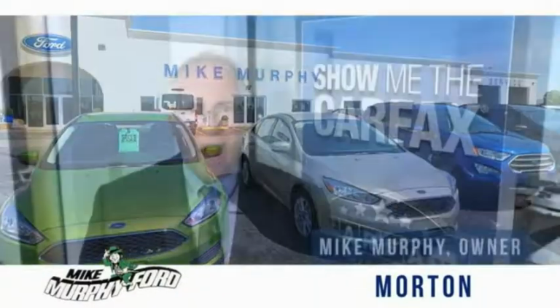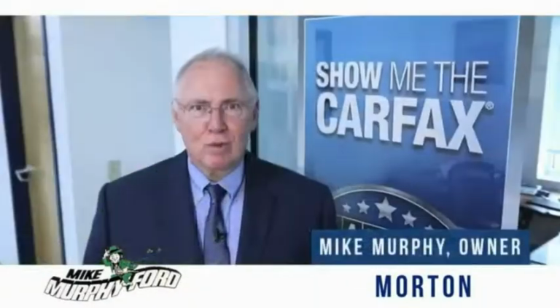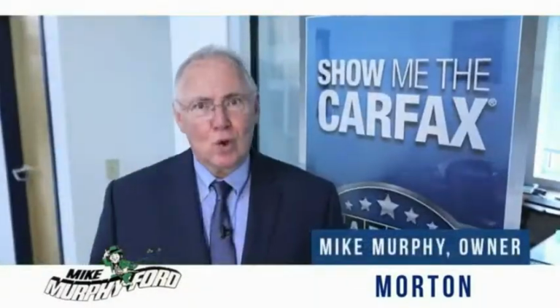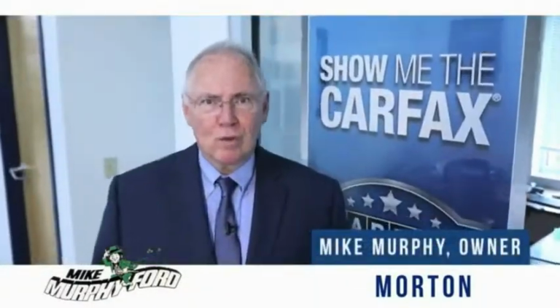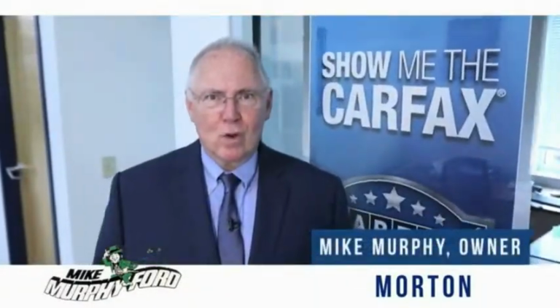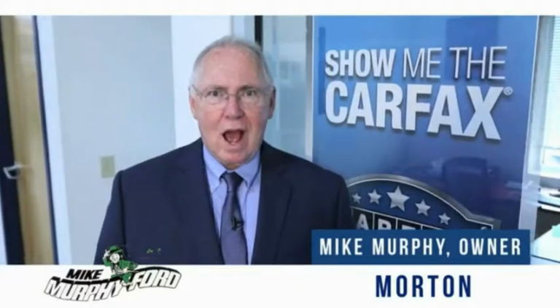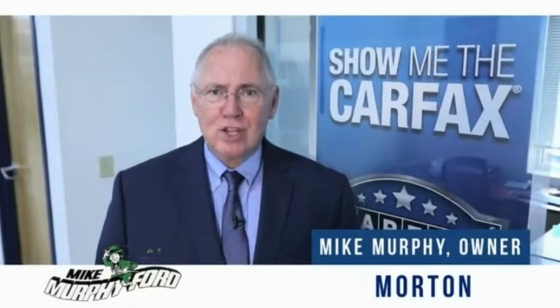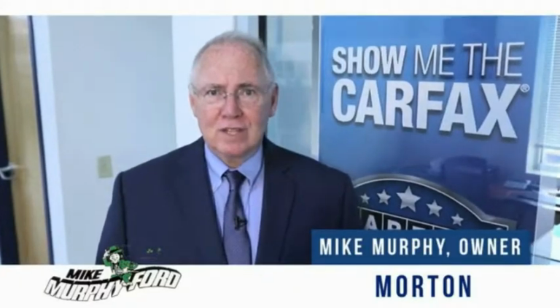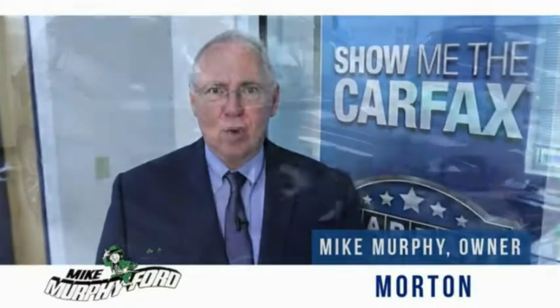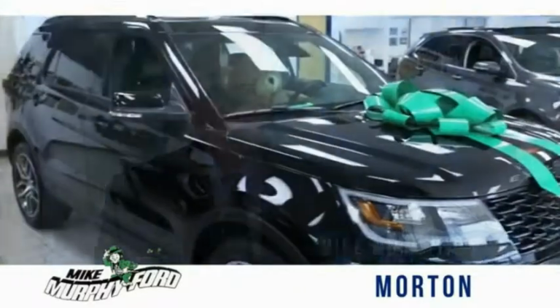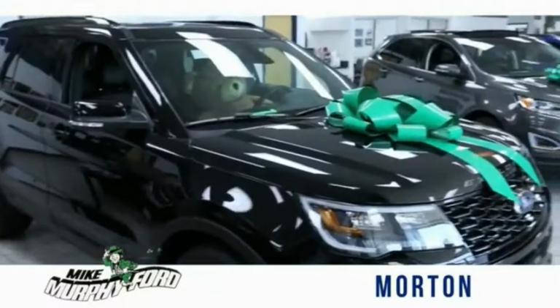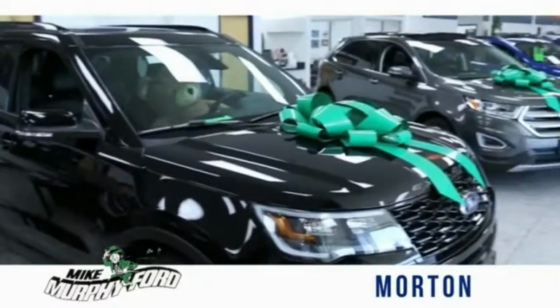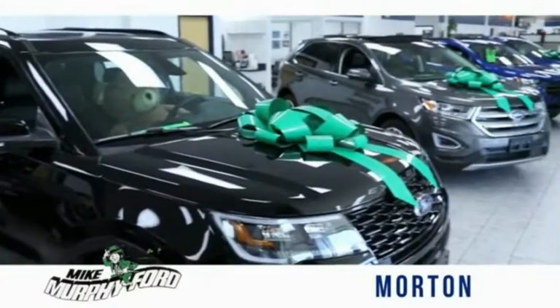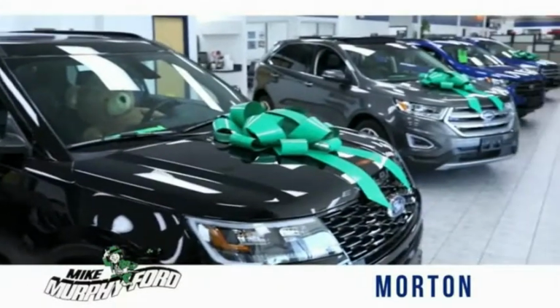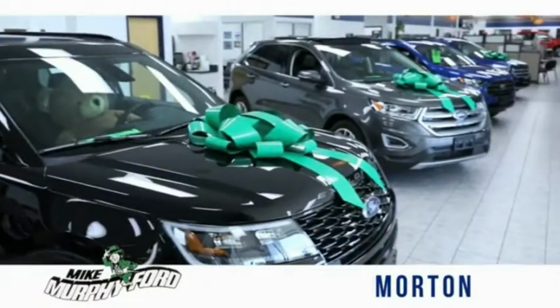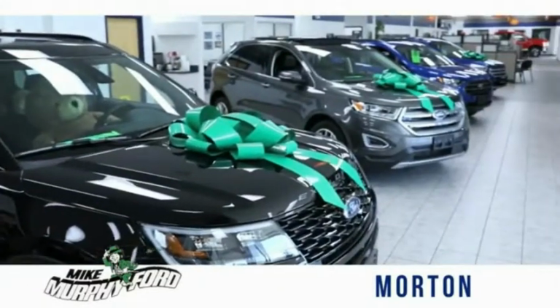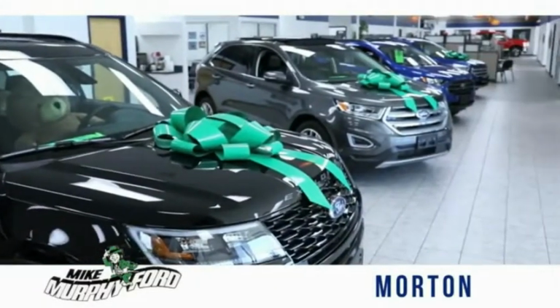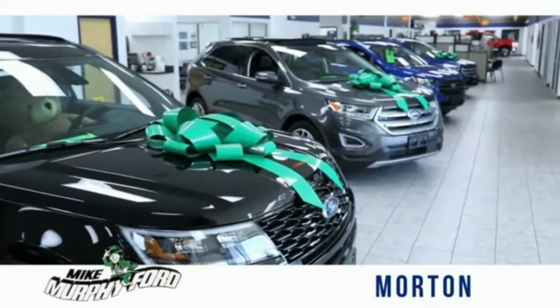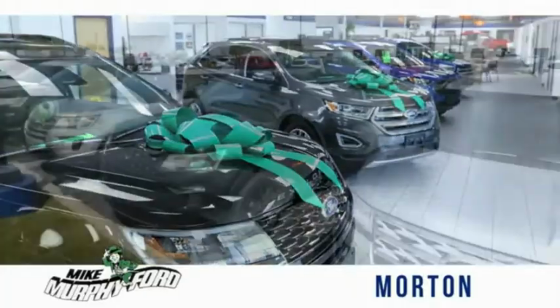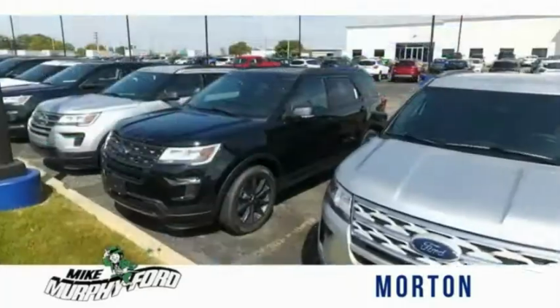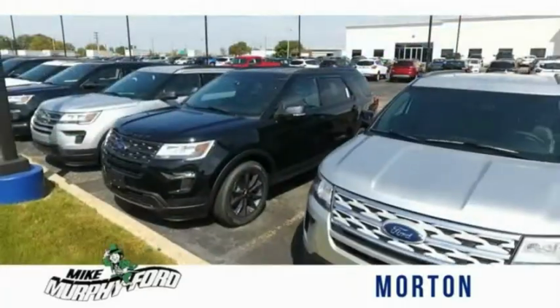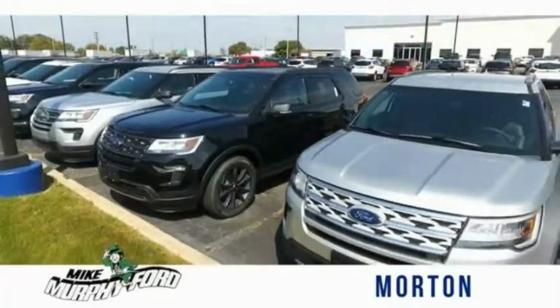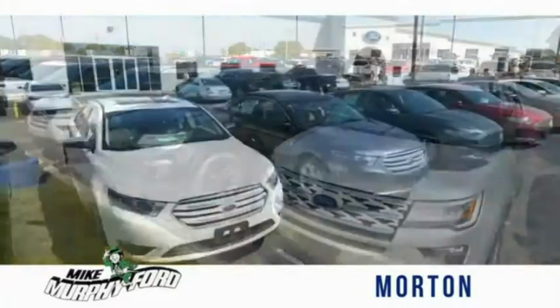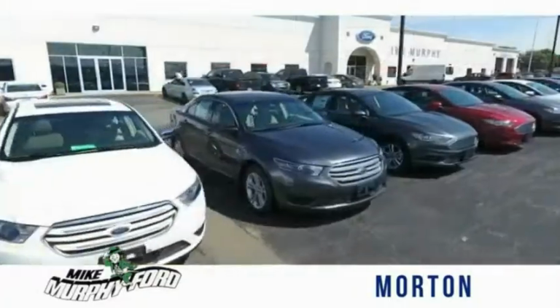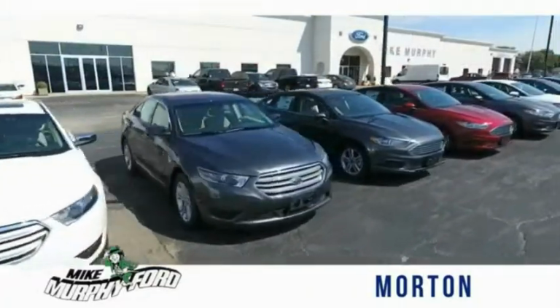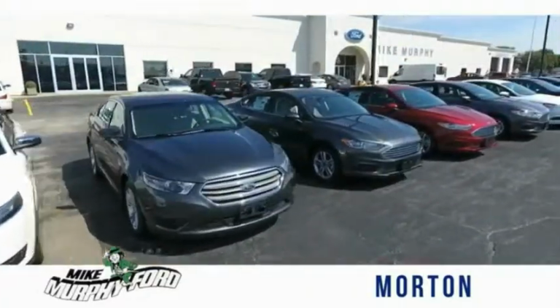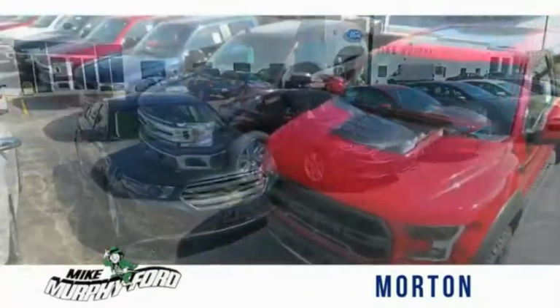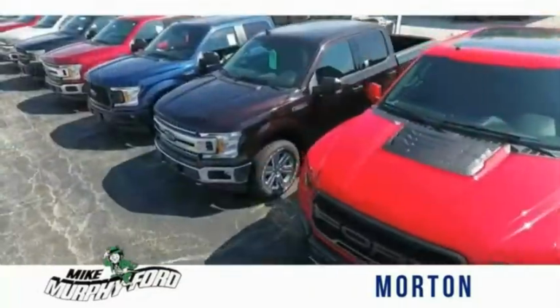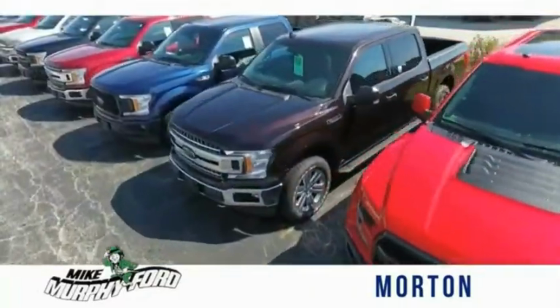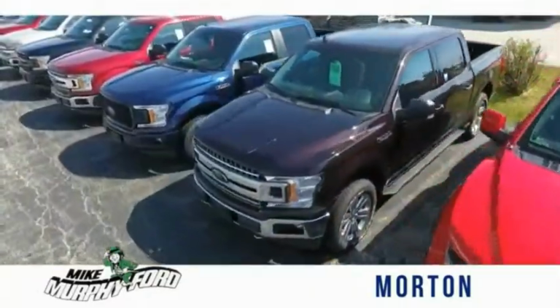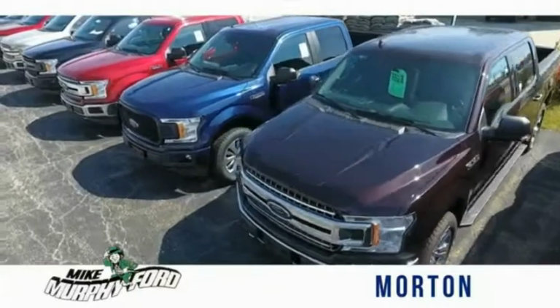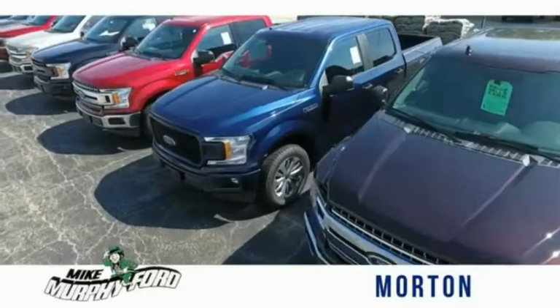I'm Mike Murphy, owner of Mike Murphy Ford. I appreciate you visiting our website and hope you find it helpful. We would be glad to answer any of your questions, send you more photos, arrange a test drive, or arrange financing. Just let us know how we can help.